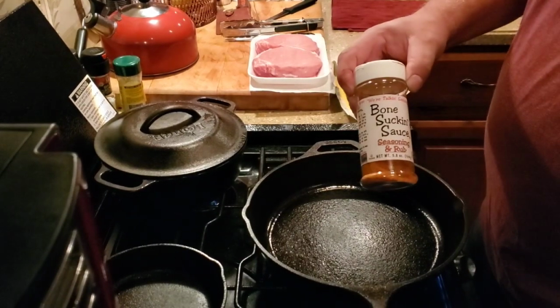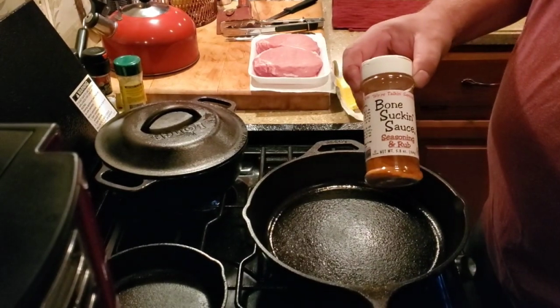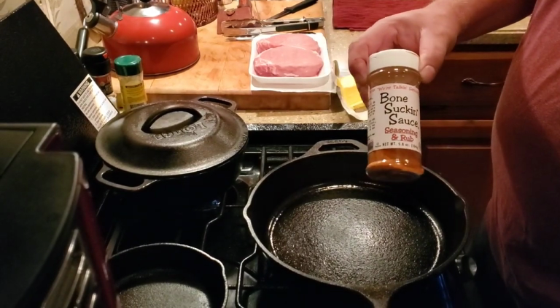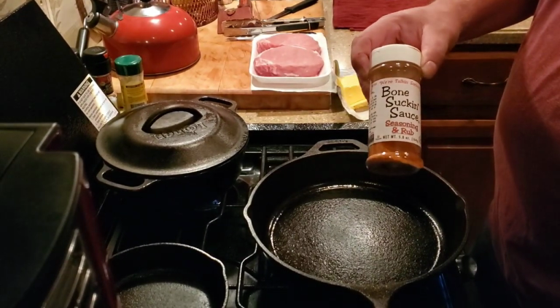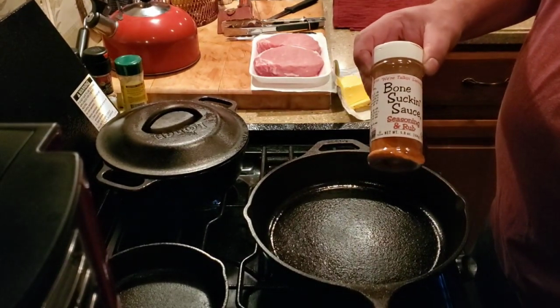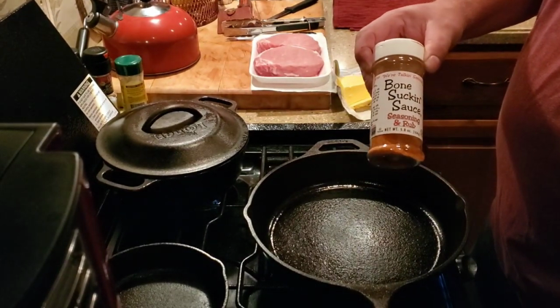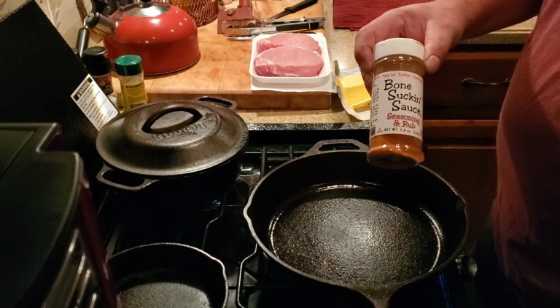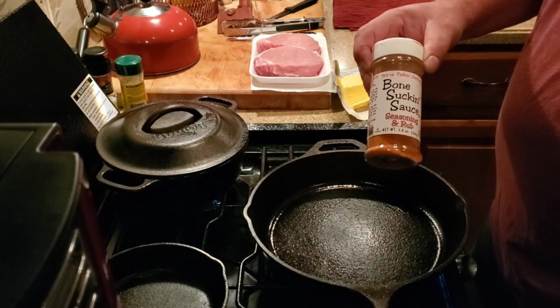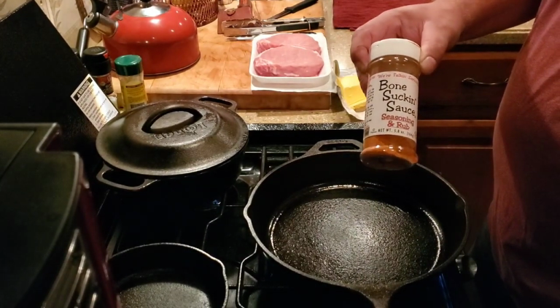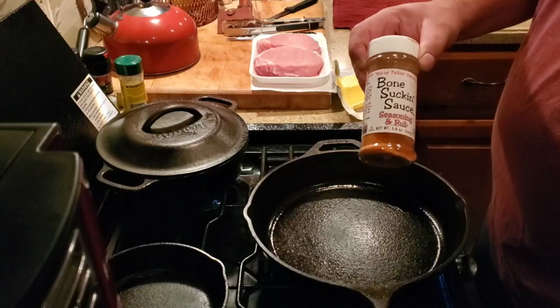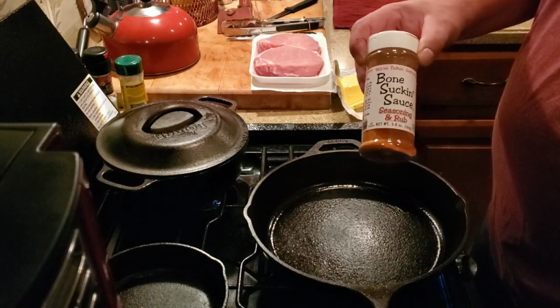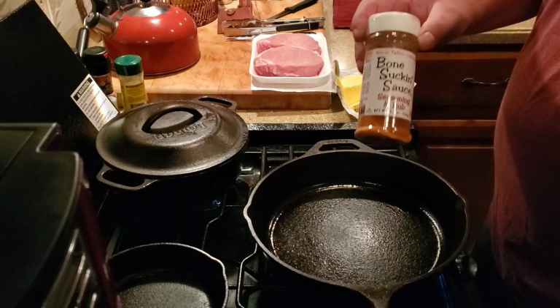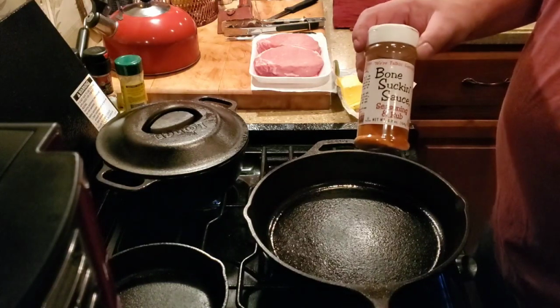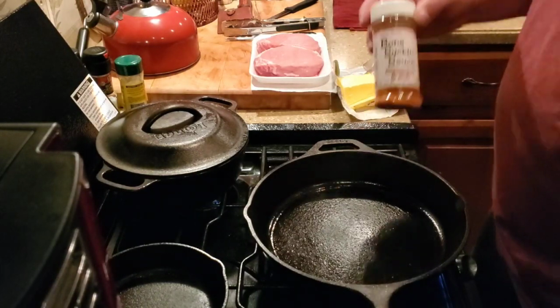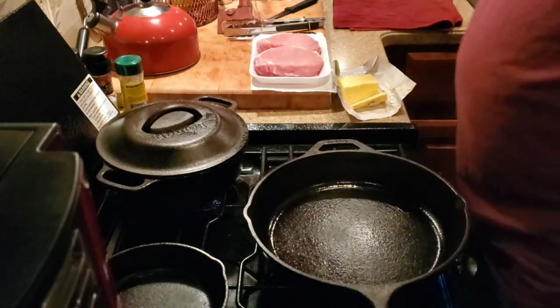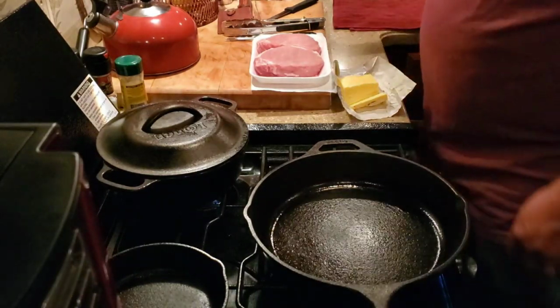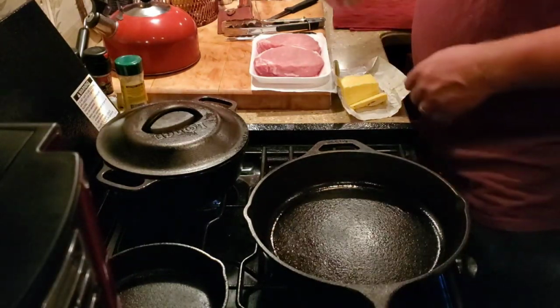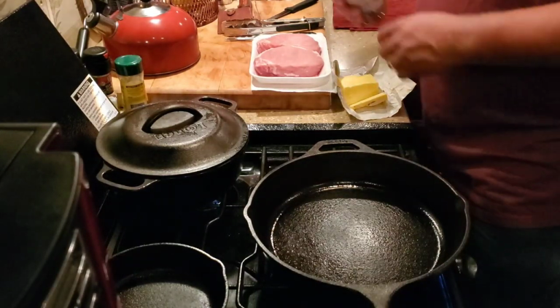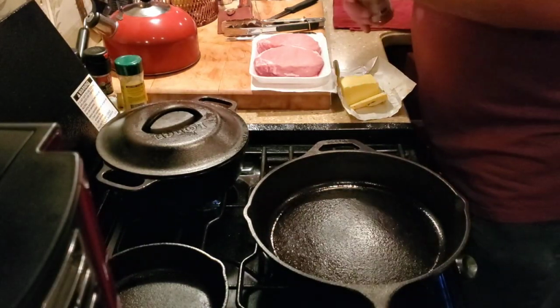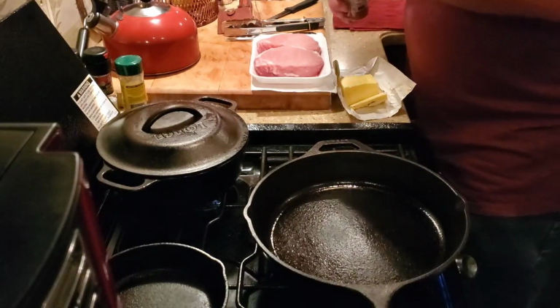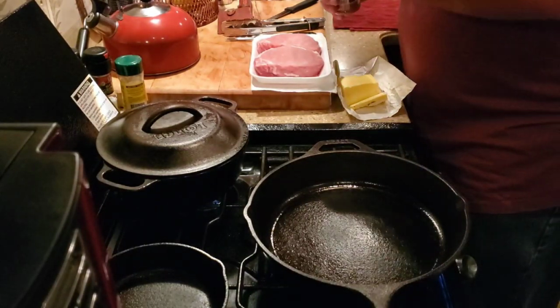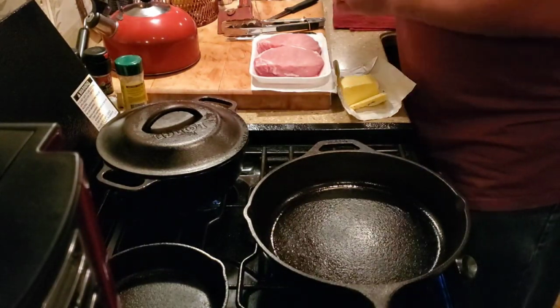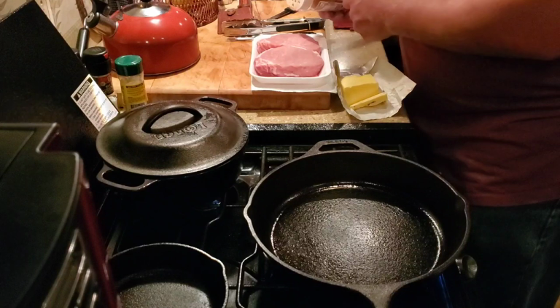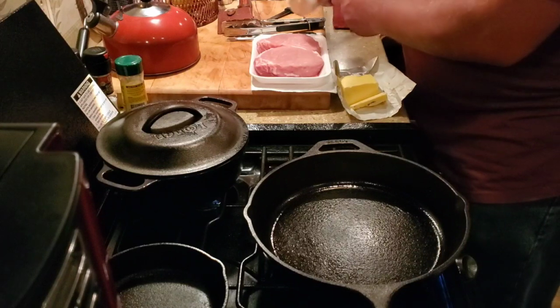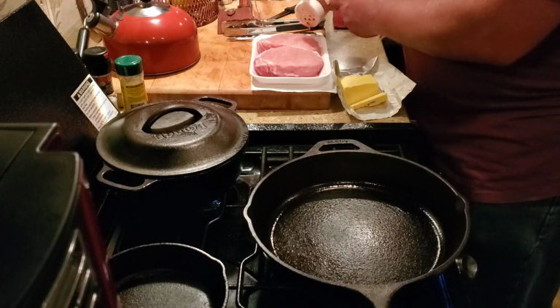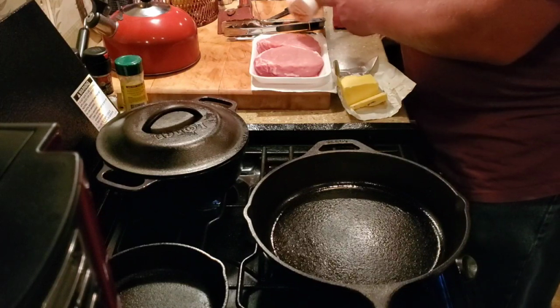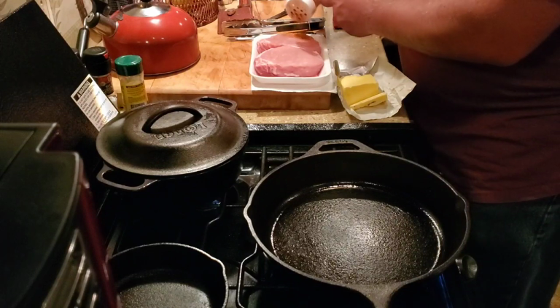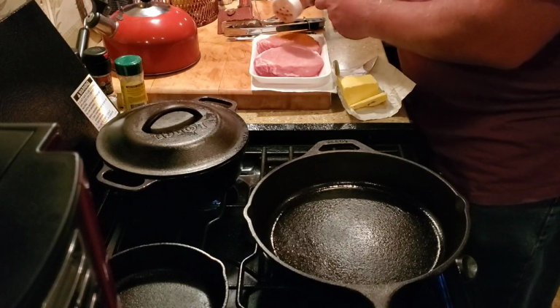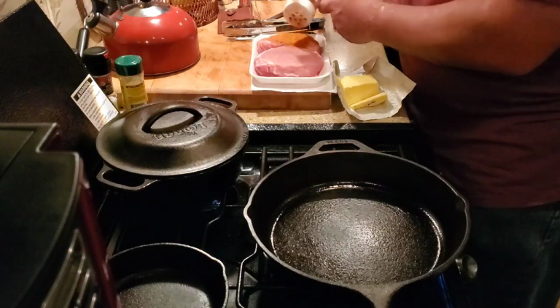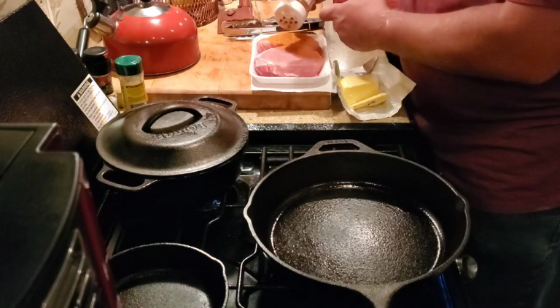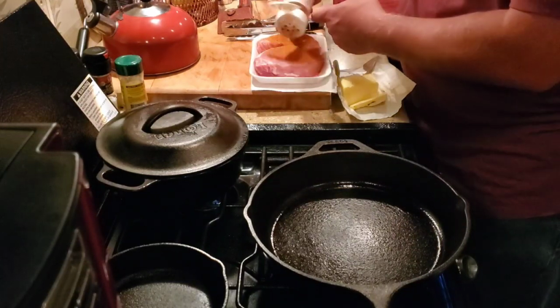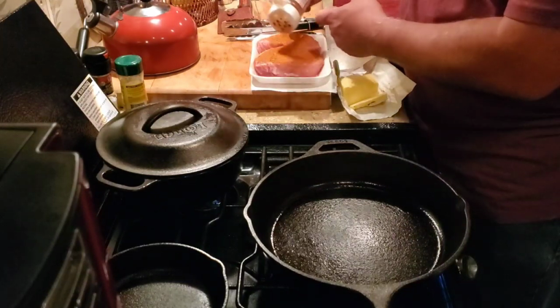Bone-sucking season and rub is what I'm using this time, right on there, both sides, all sides.